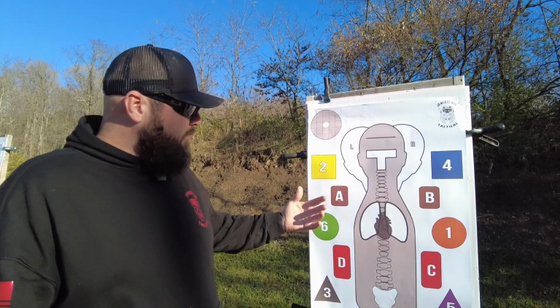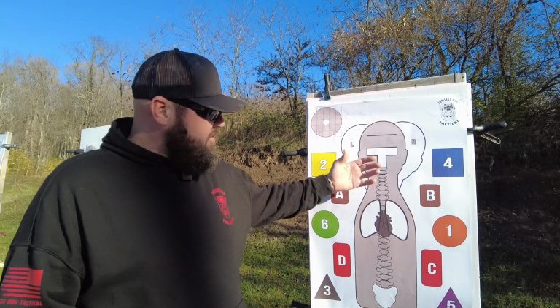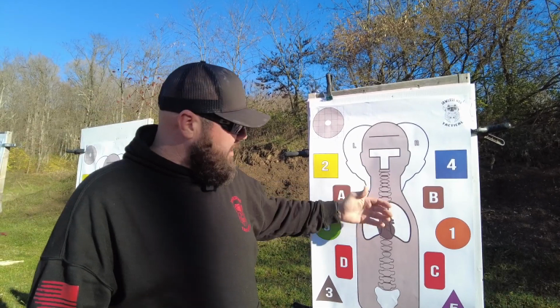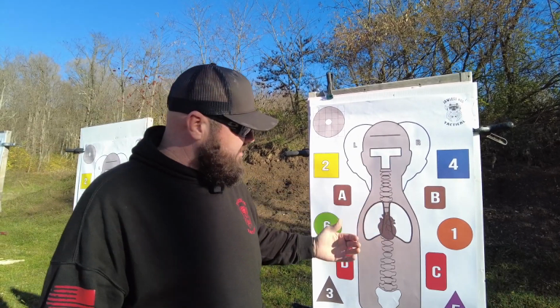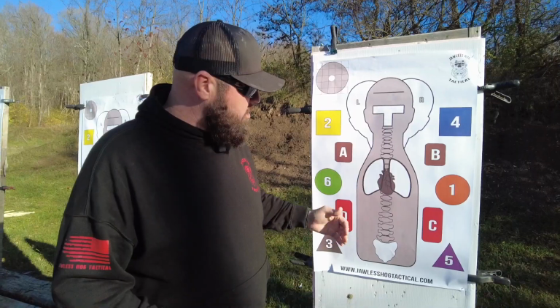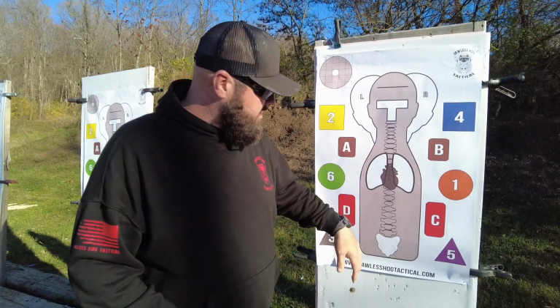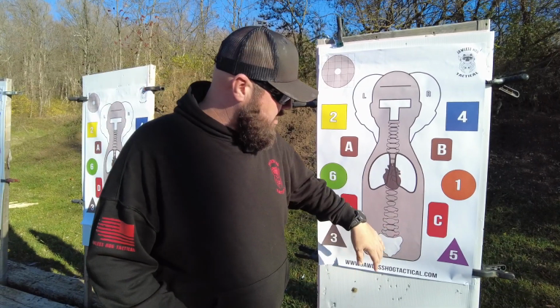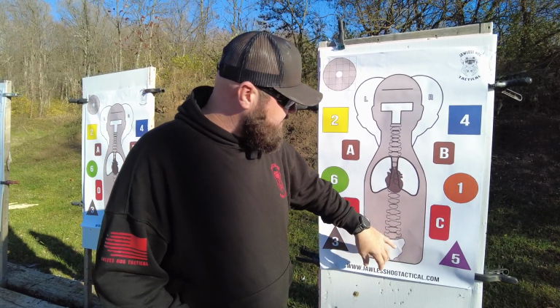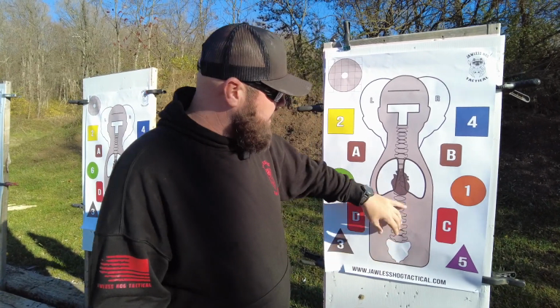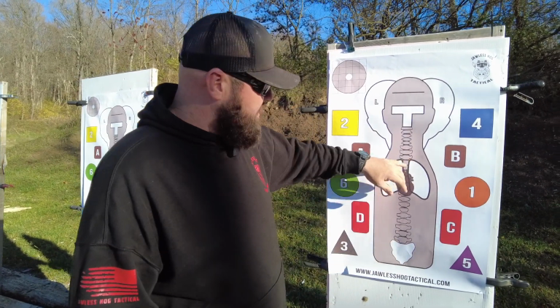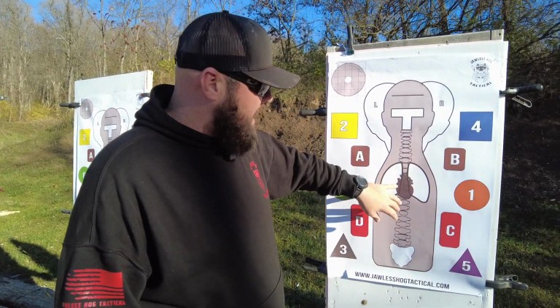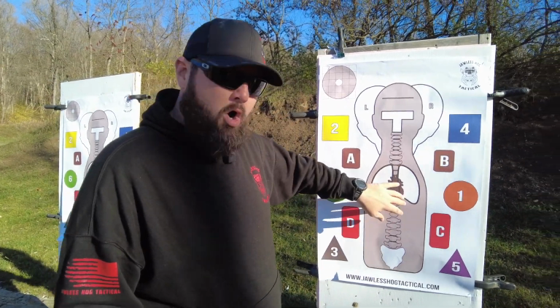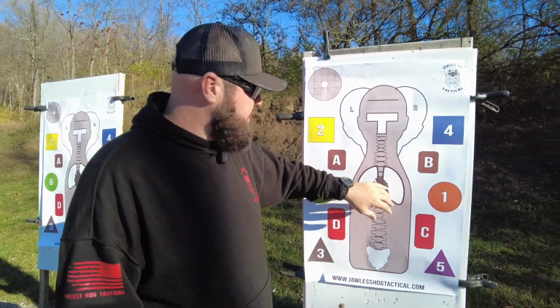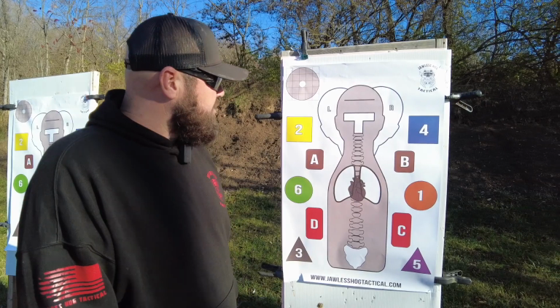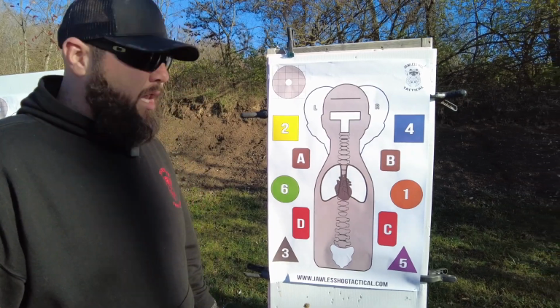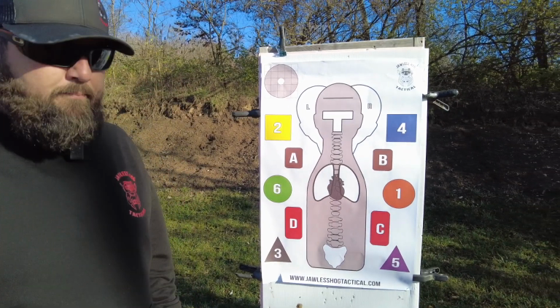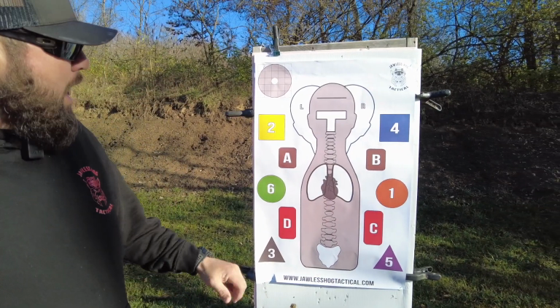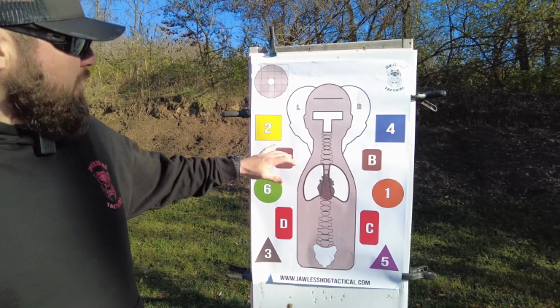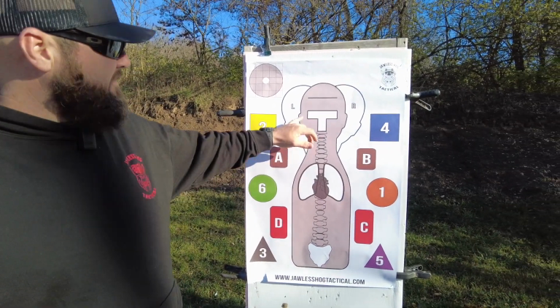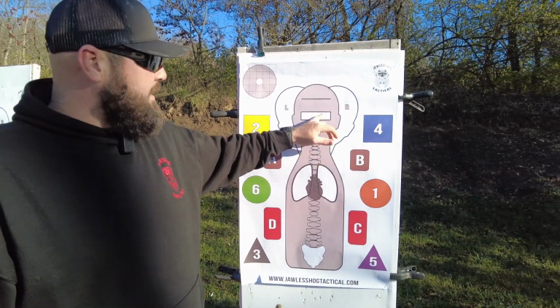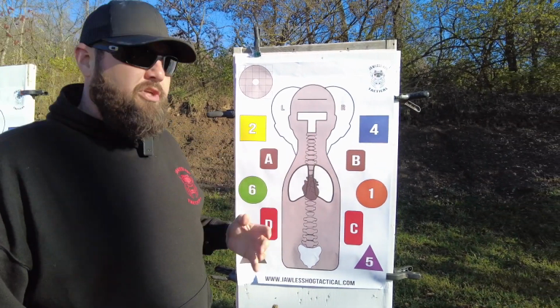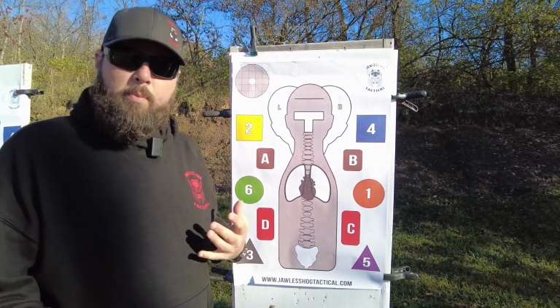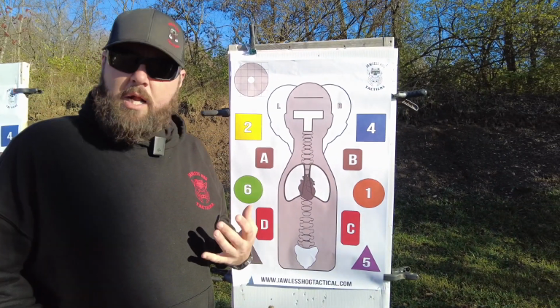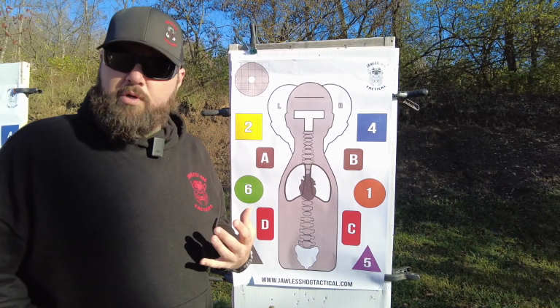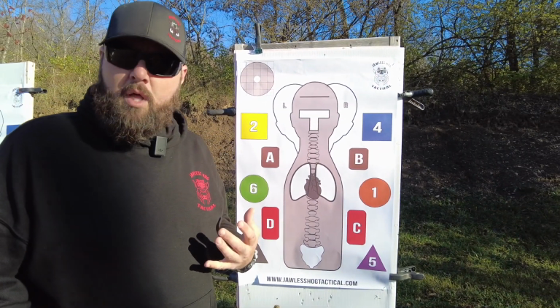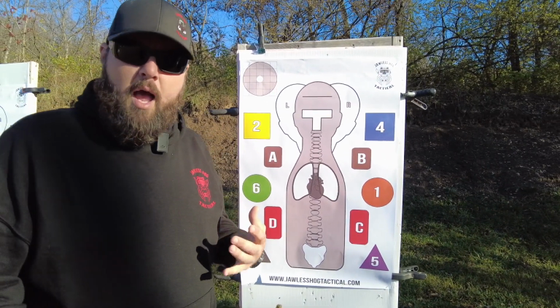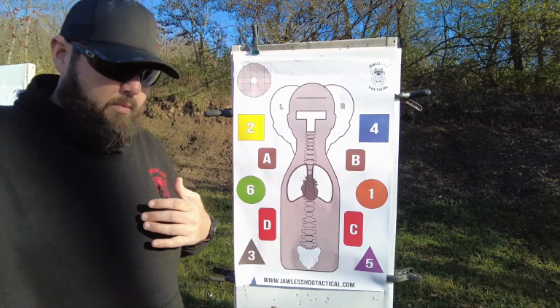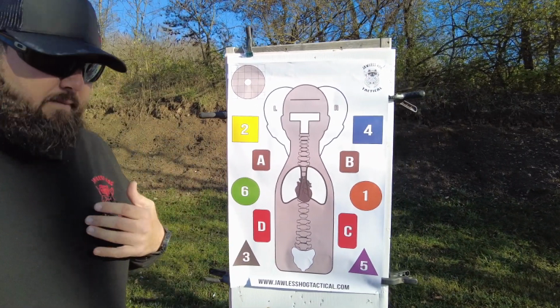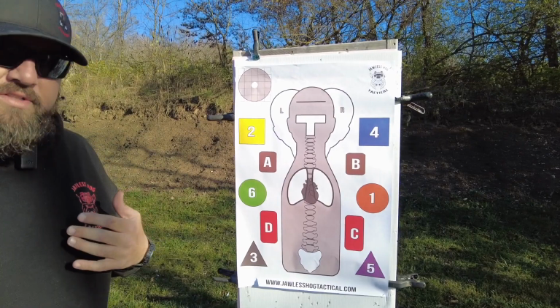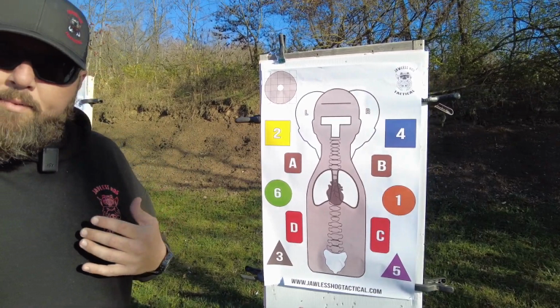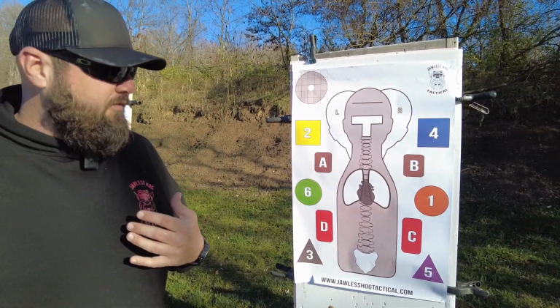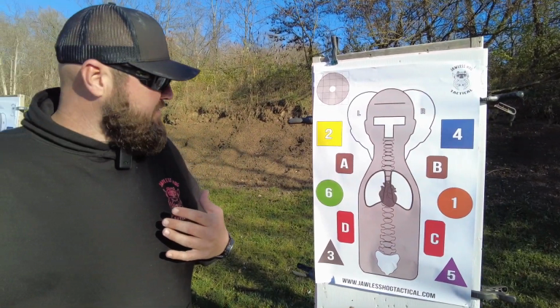We've given you critical hit zones: the pelvis area along with the spine, the heart, and the left and right lung. We've also included the tee box — you can incorporate sniper drills and put rounds in that tee box at distance.